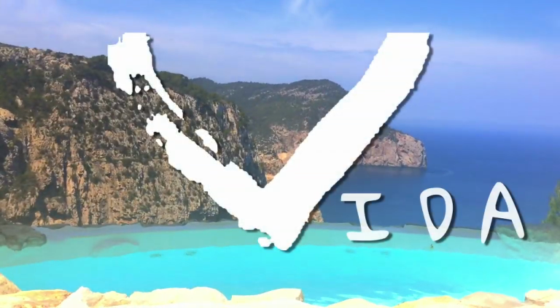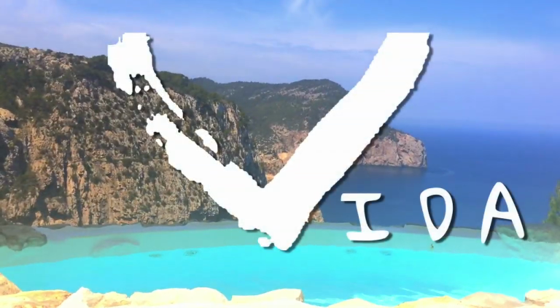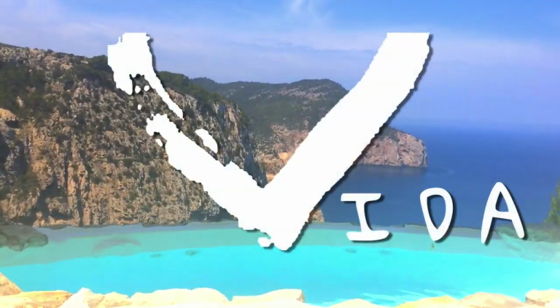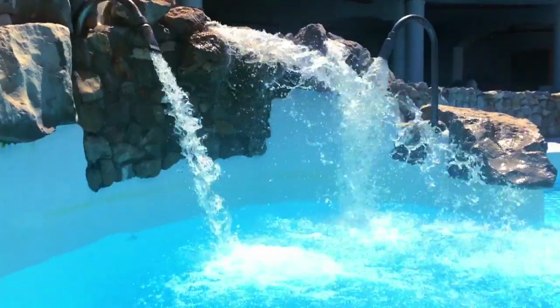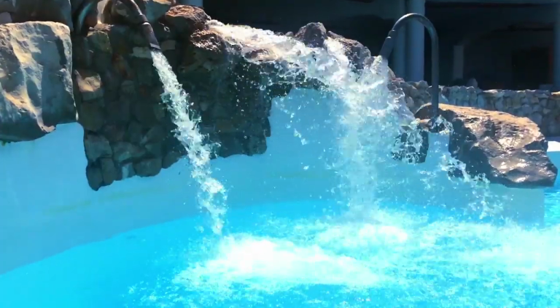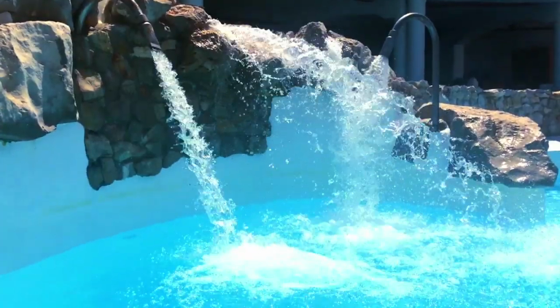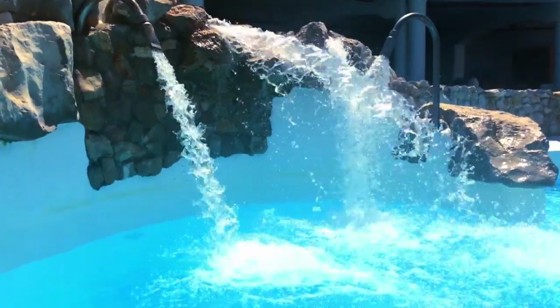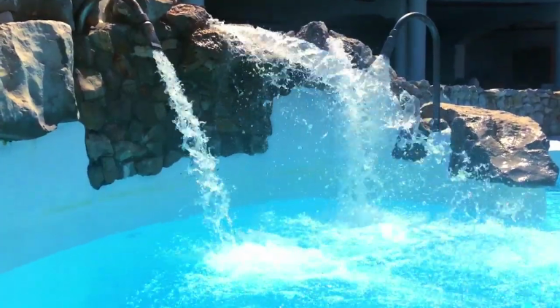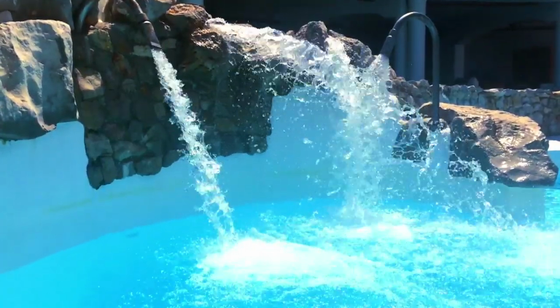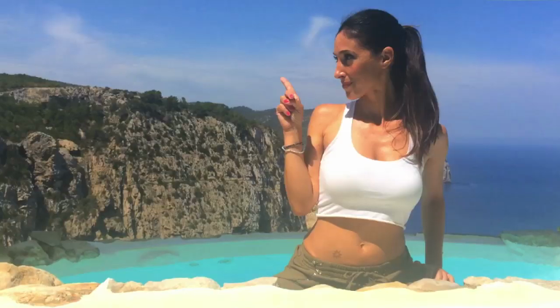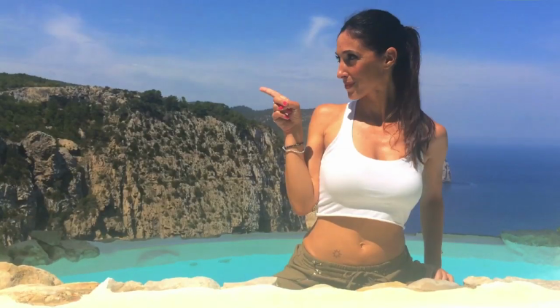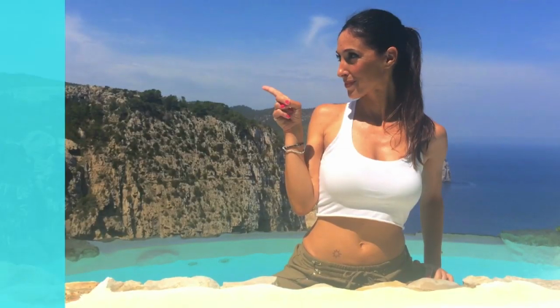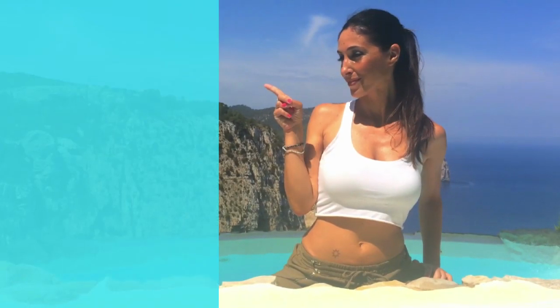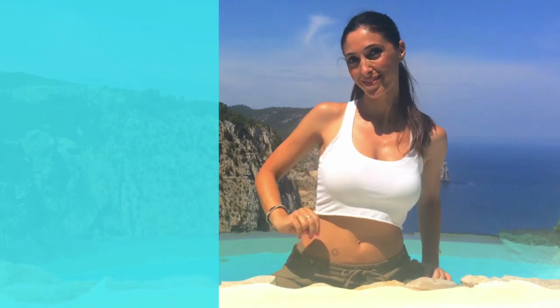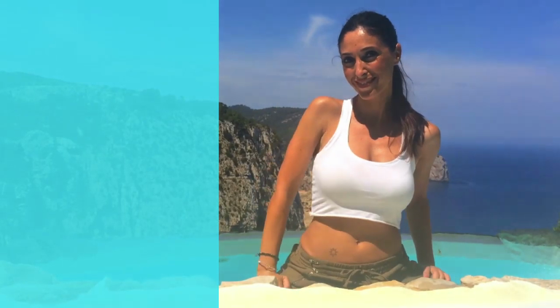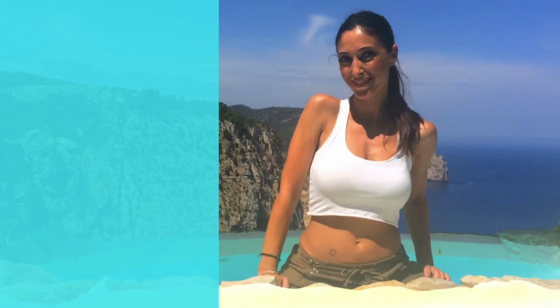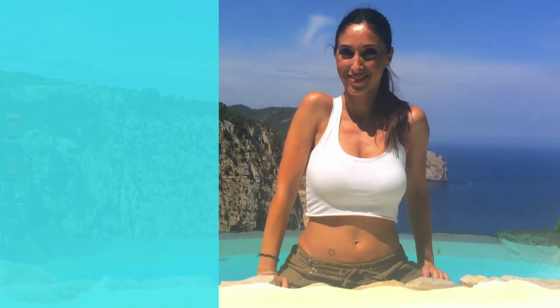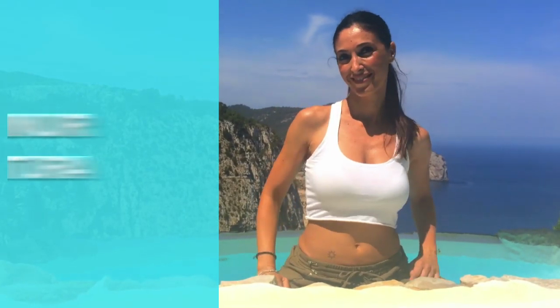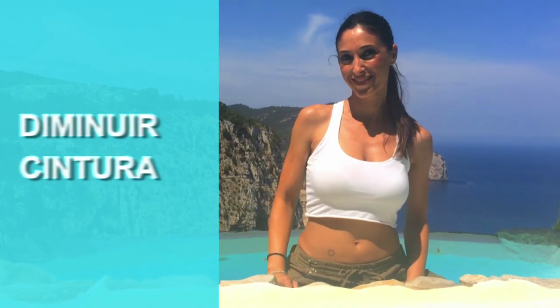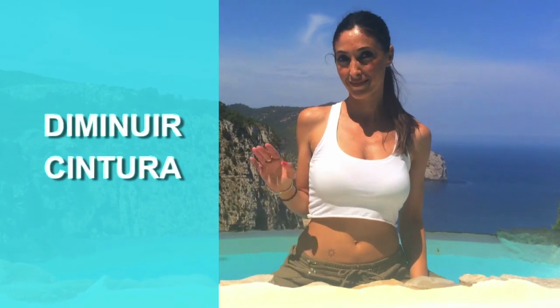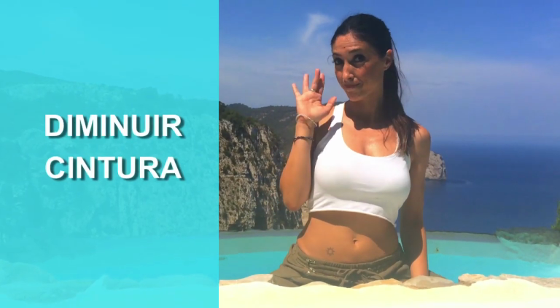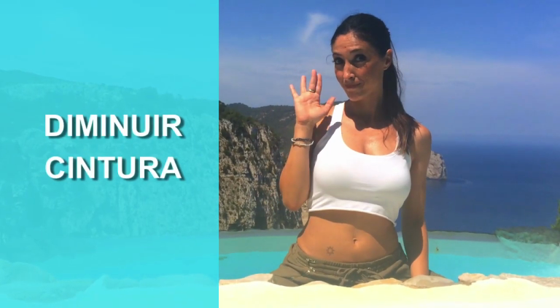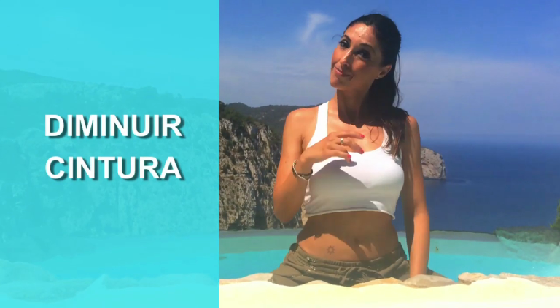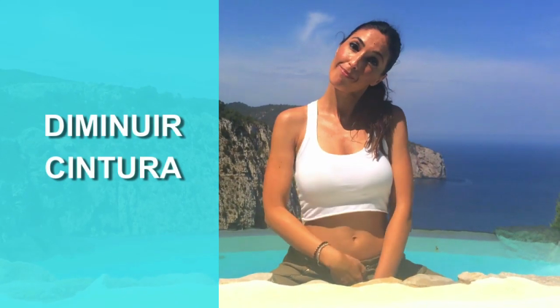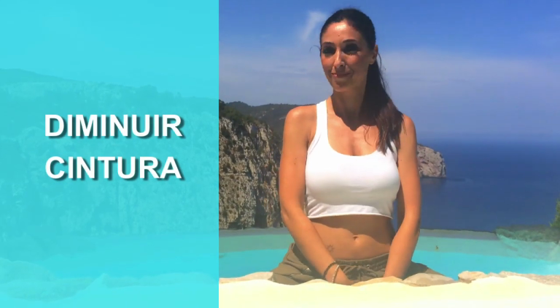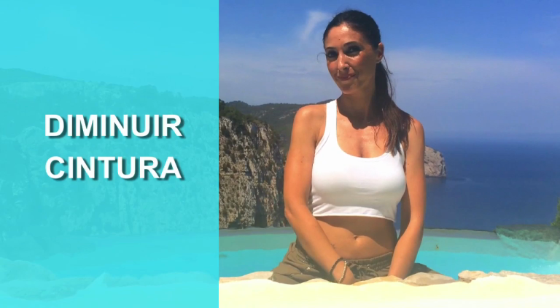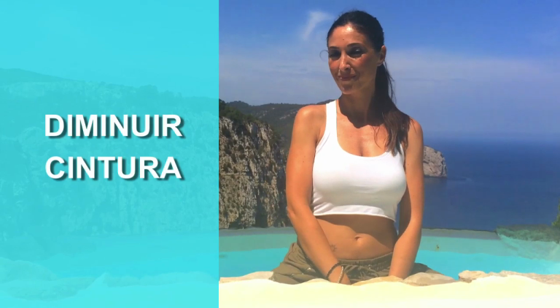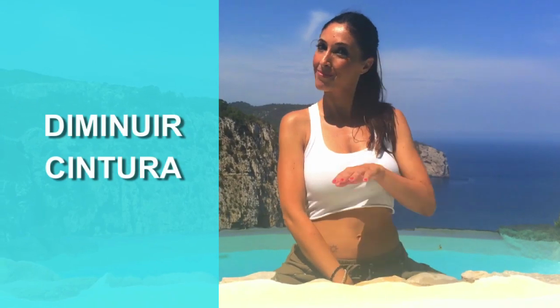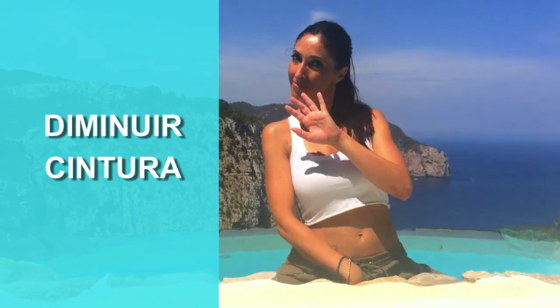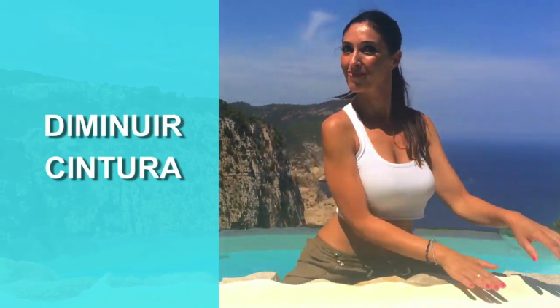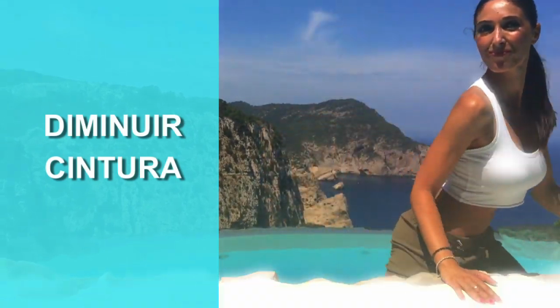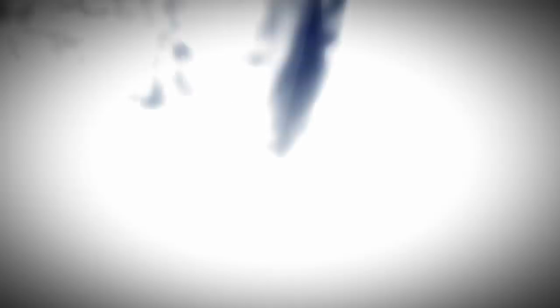Ainda por cima, a água limpa as toxinas do corpo, e é por isso que hoje eu resolvi rodear-me de água para esse exercício concentrado na gordura abdominal. Vamos lá!